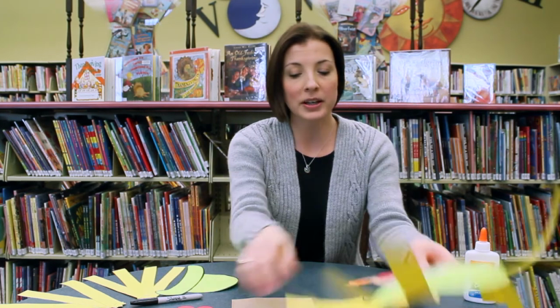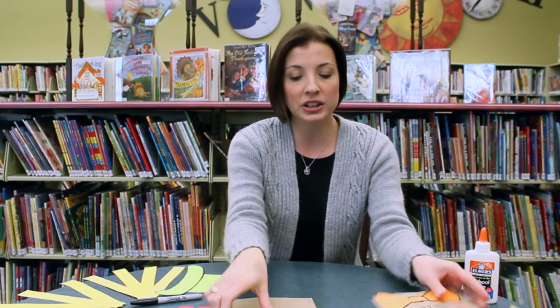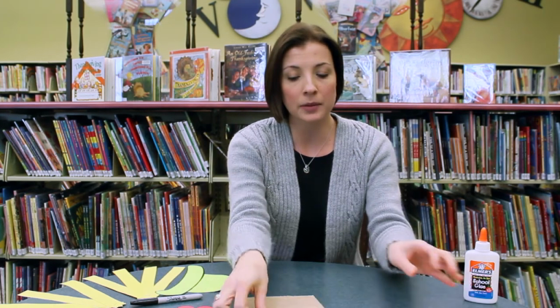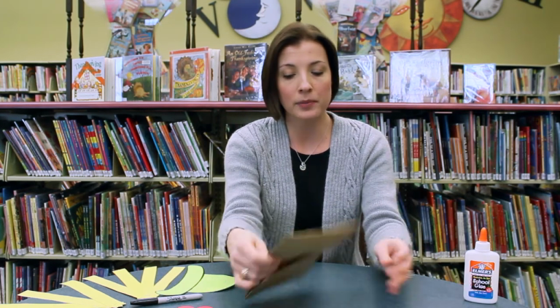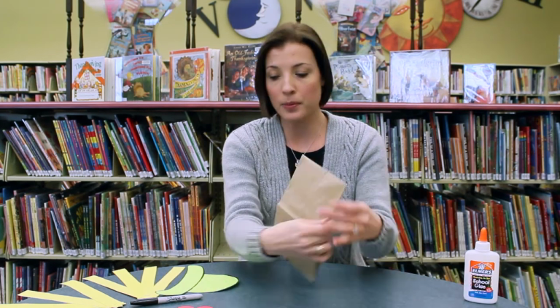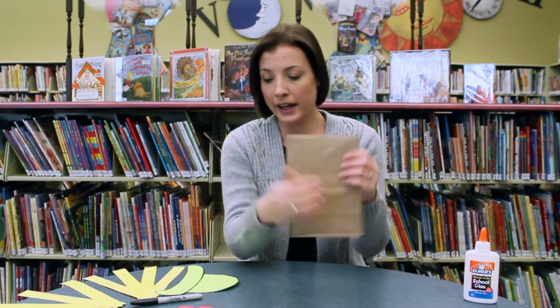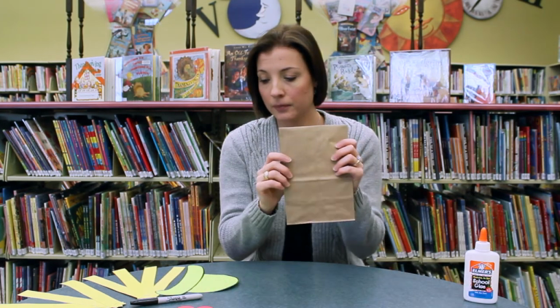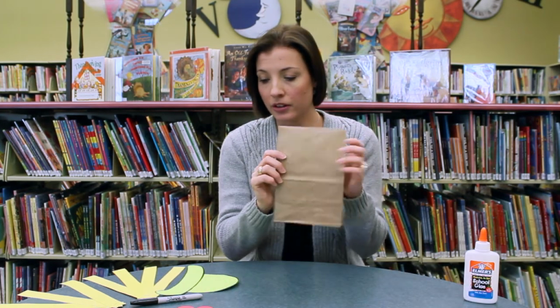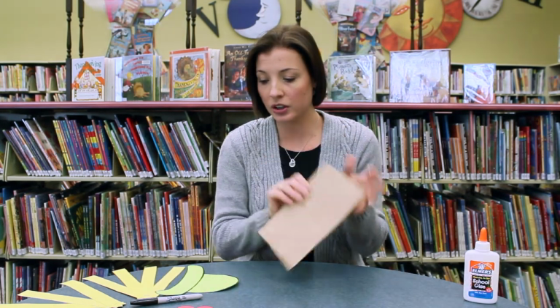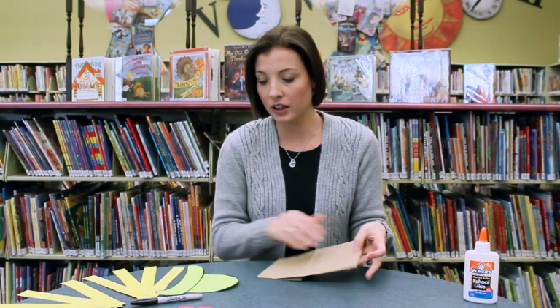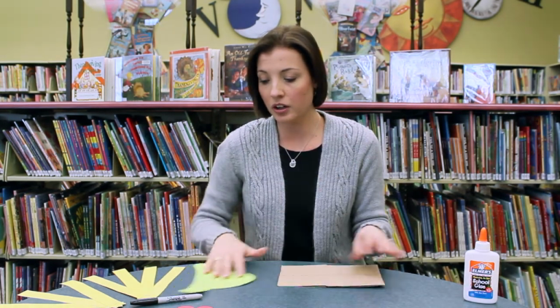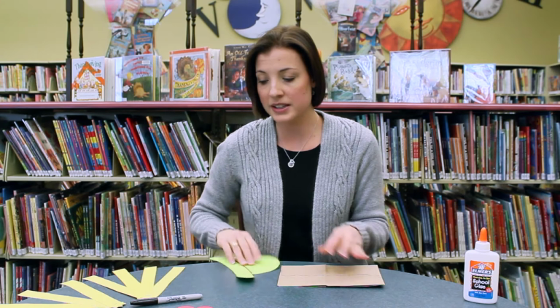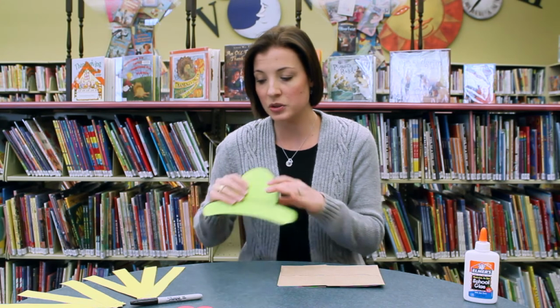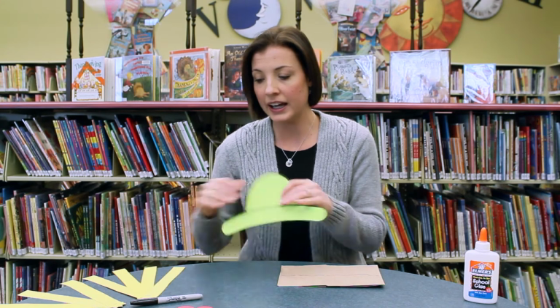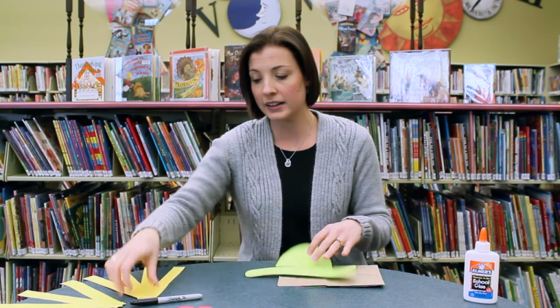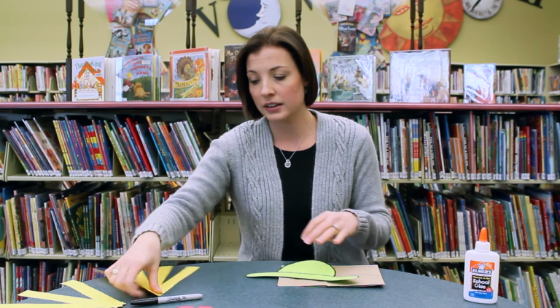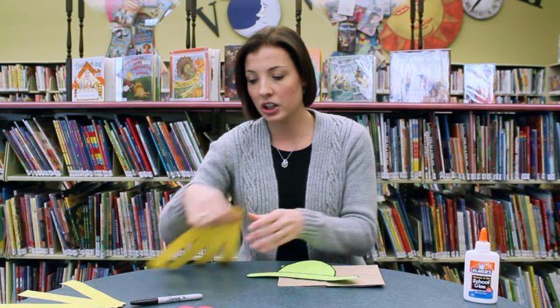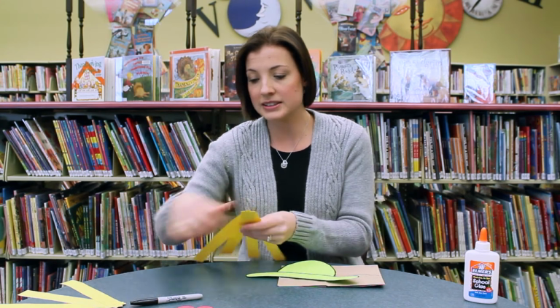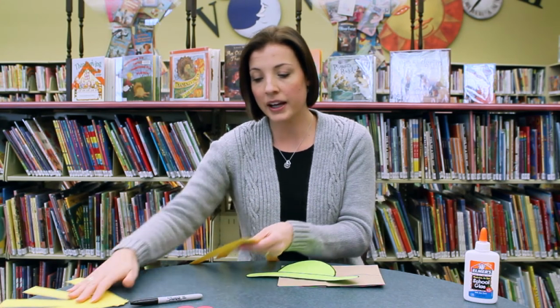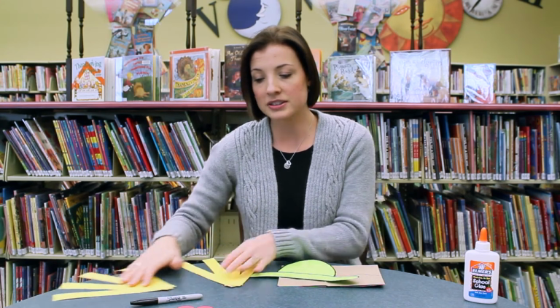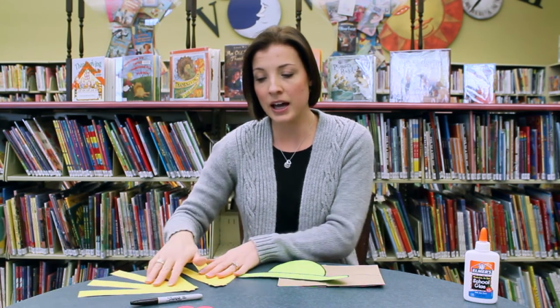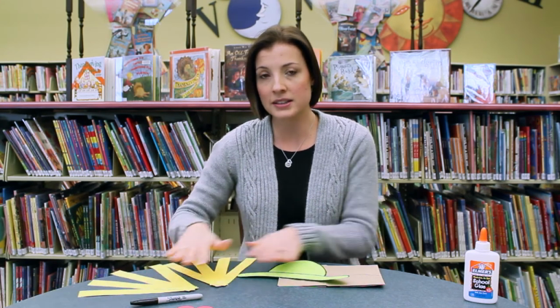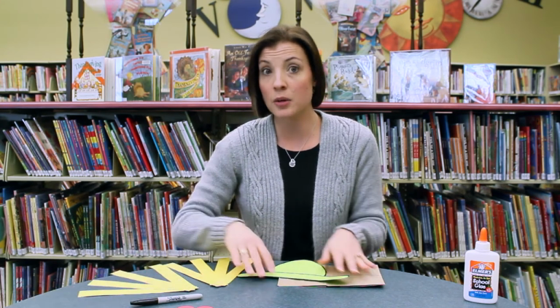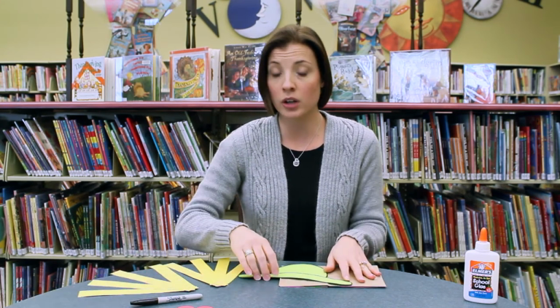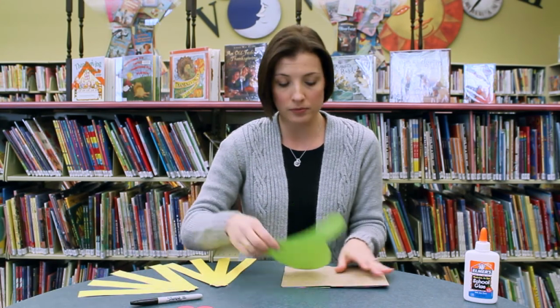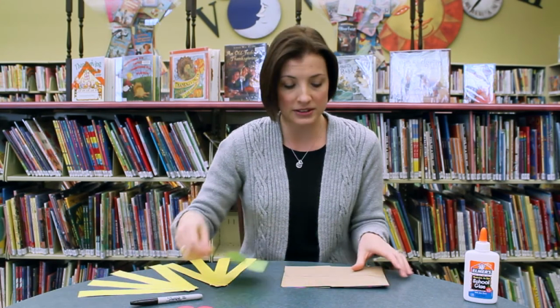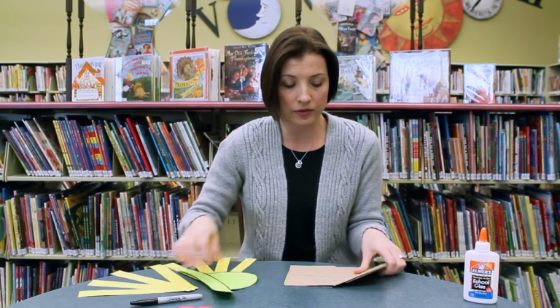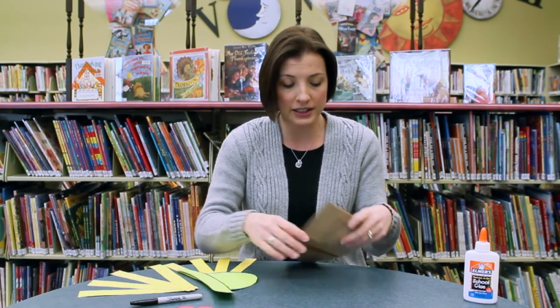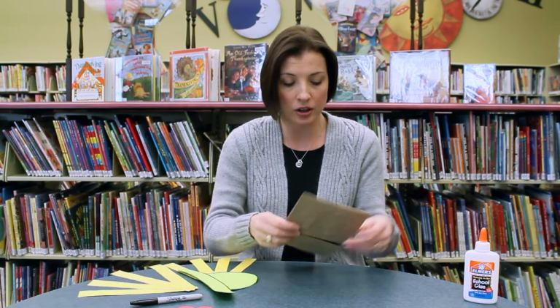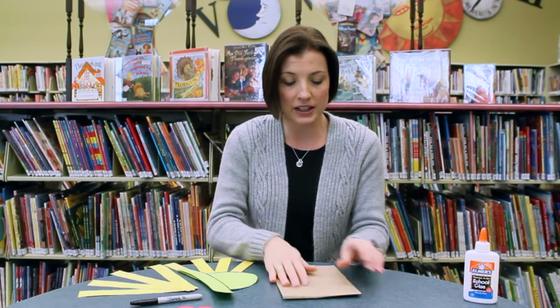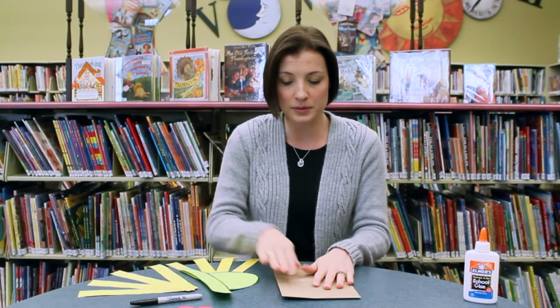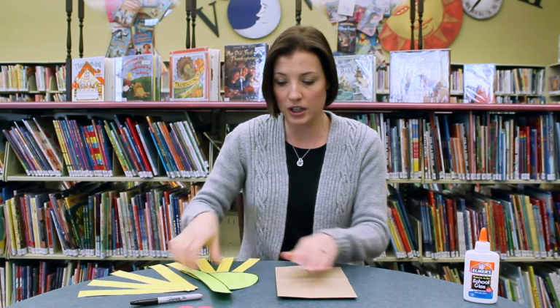Everybody's going to get a paper bag and then you're going to get all your pieces. You need a hat, you need some hair, some eyes, and a bow tie — because every scarecrow needs a bow tie.